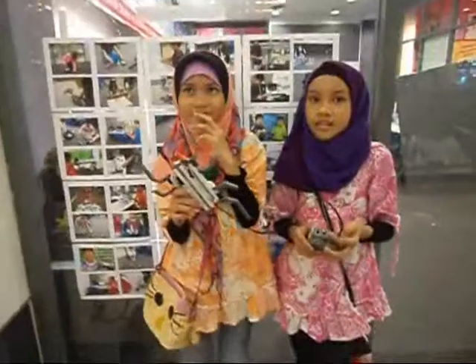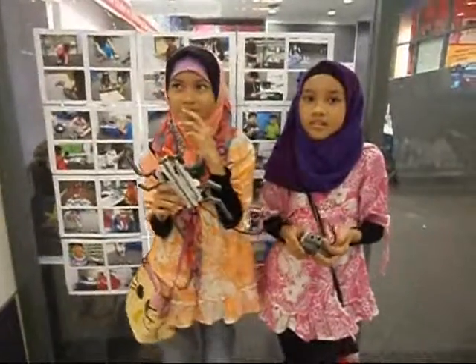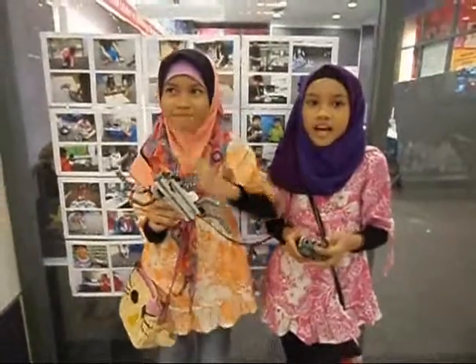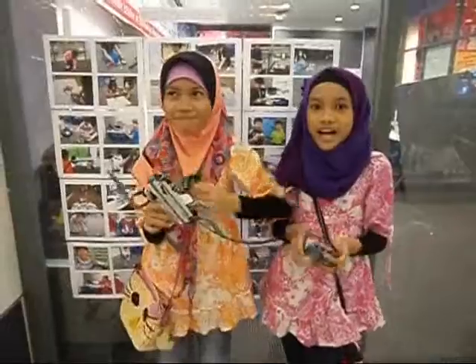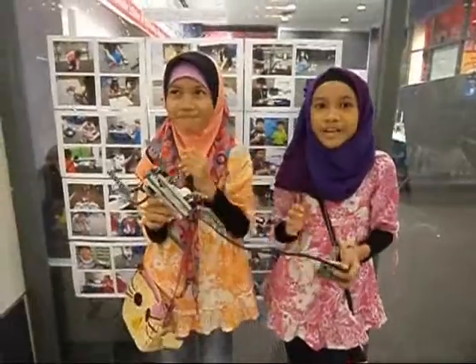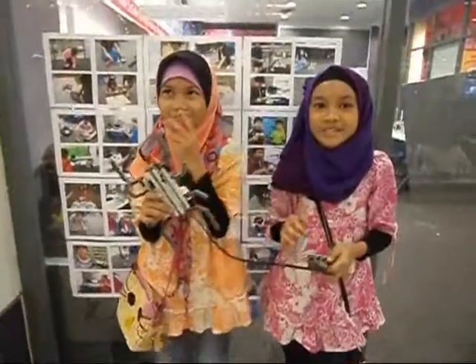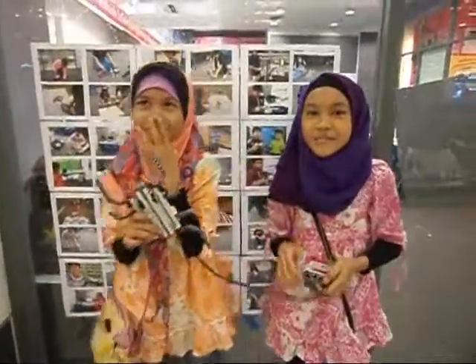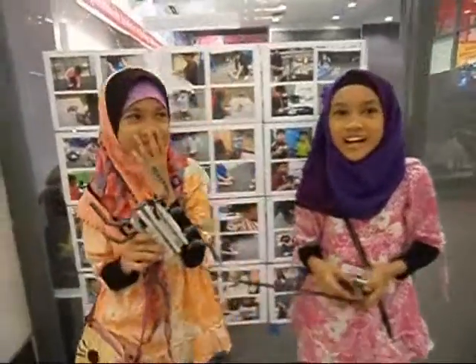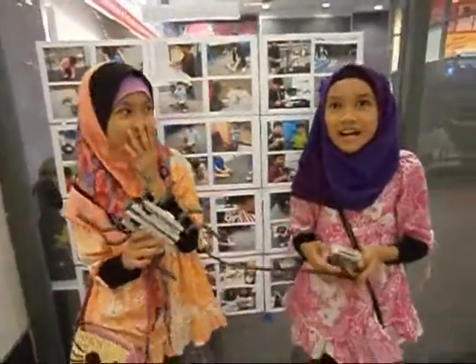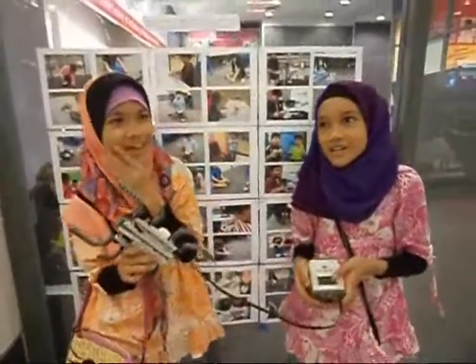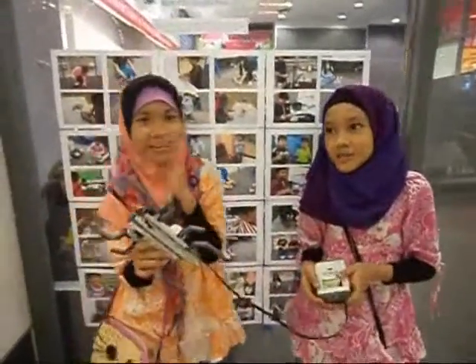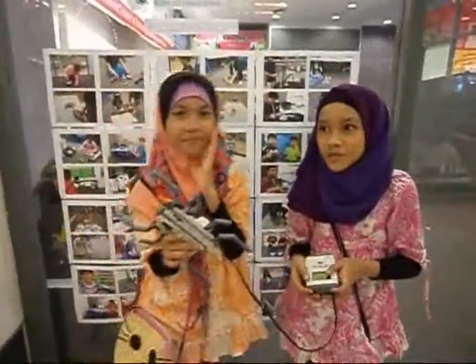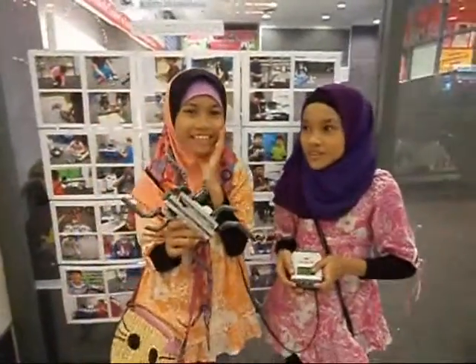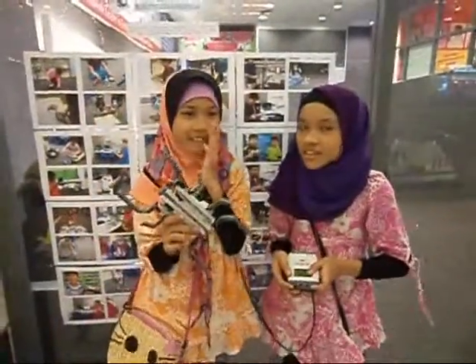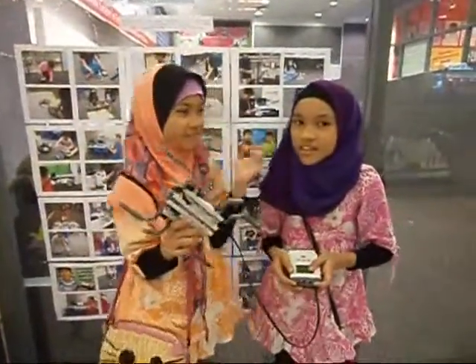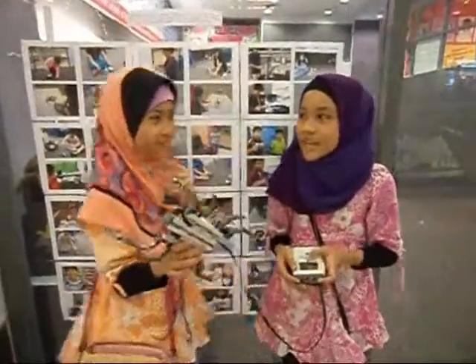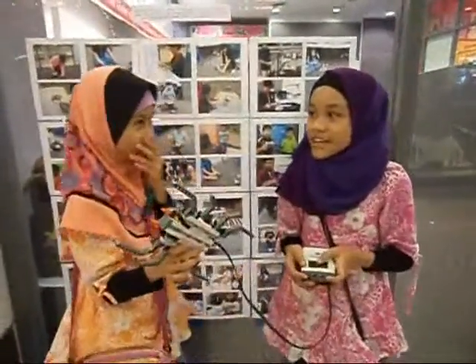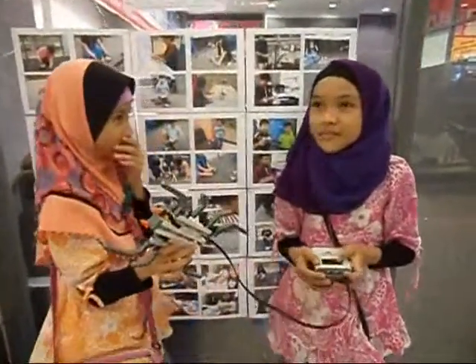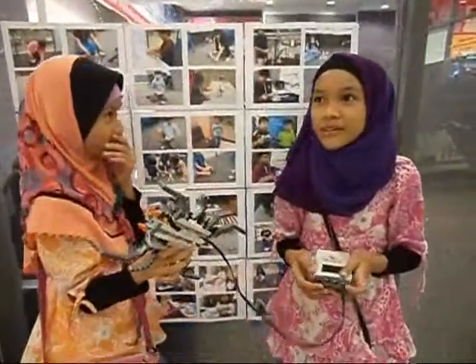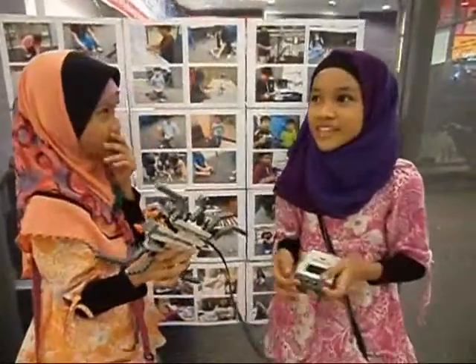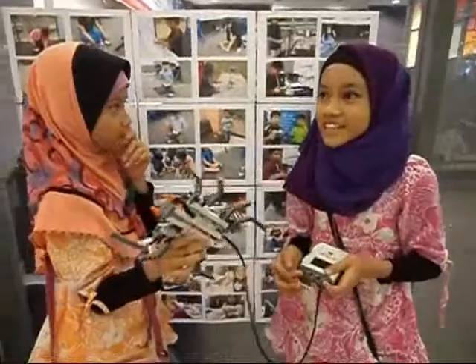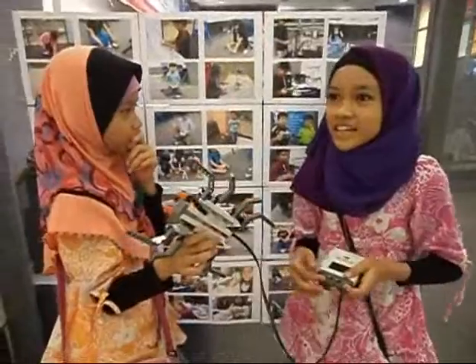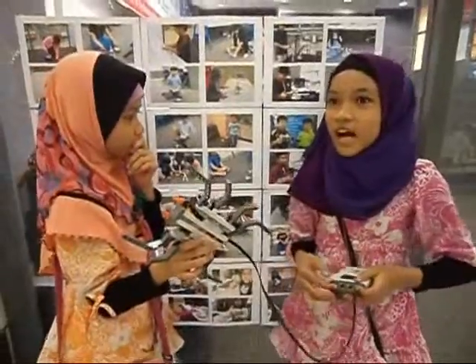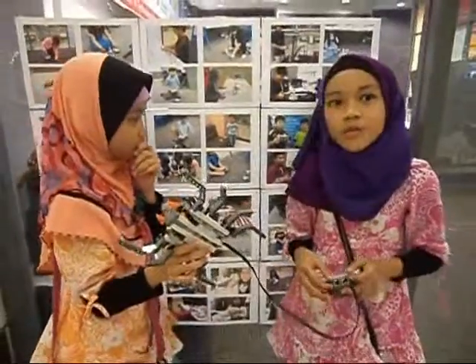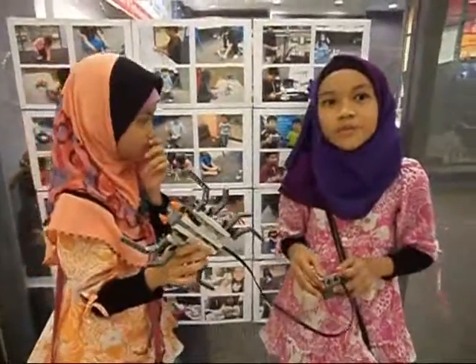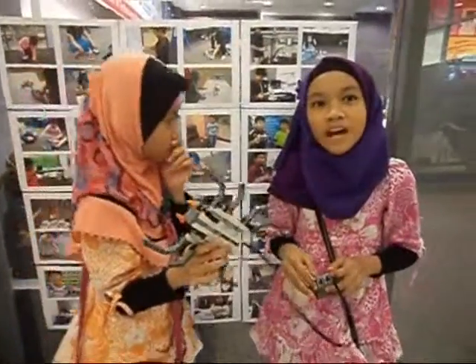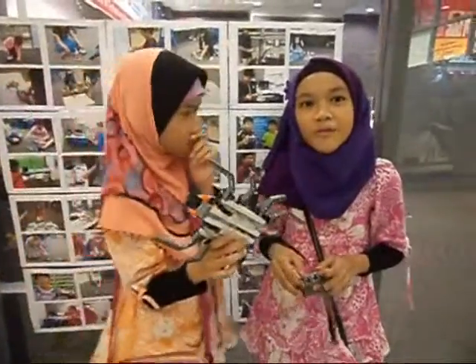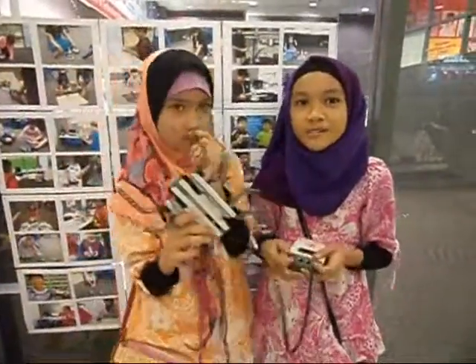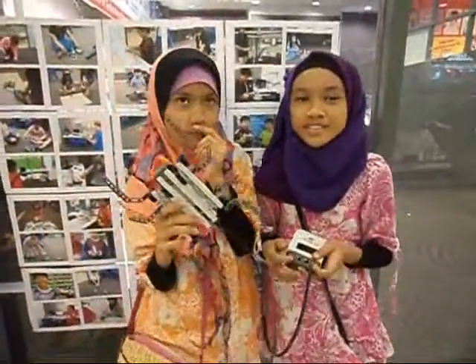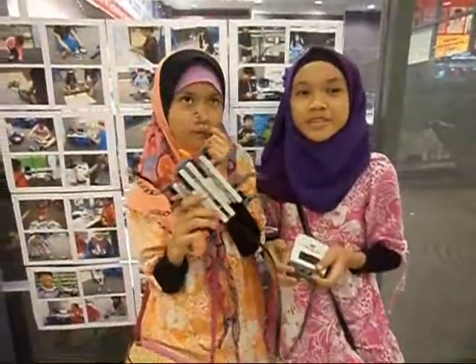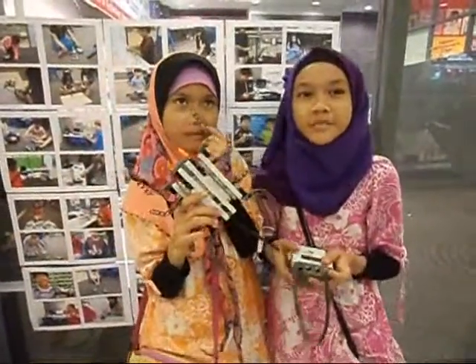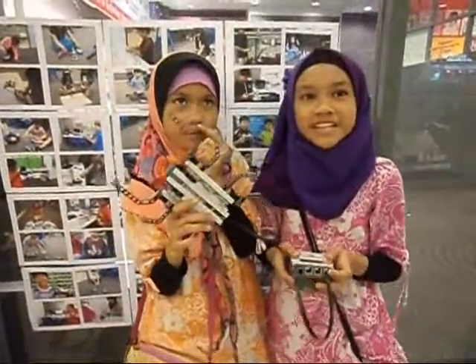Hi, my name is Amira. Hi, my name is Aina. Today we learn about robotics. Our robot's name is Spider.